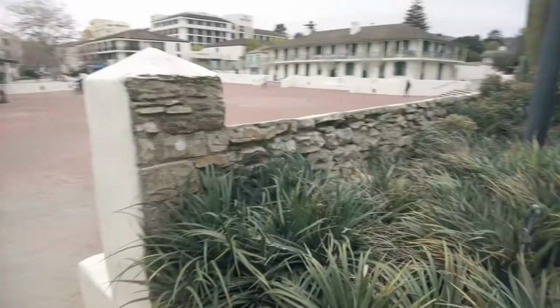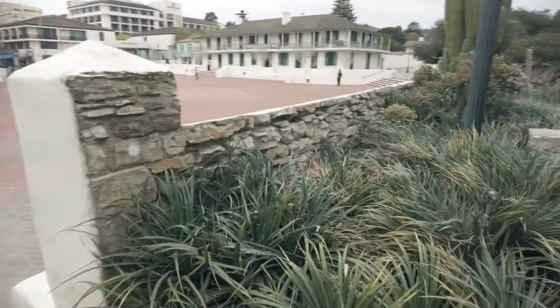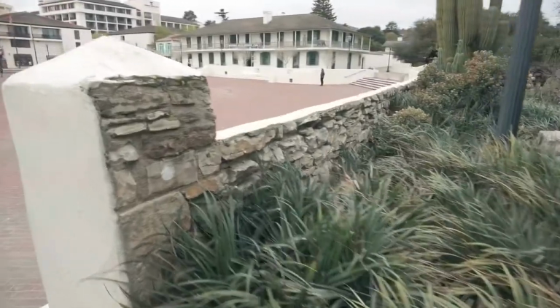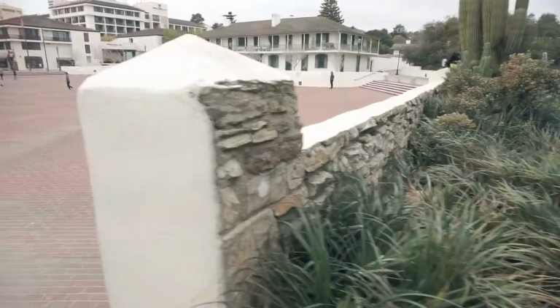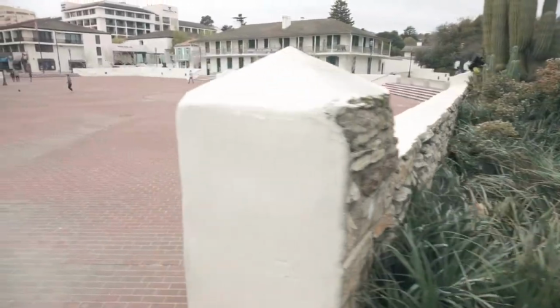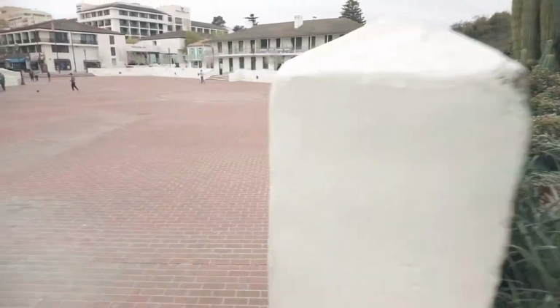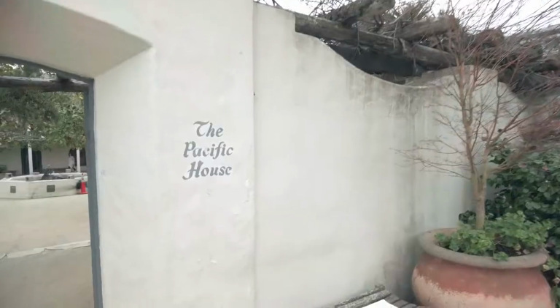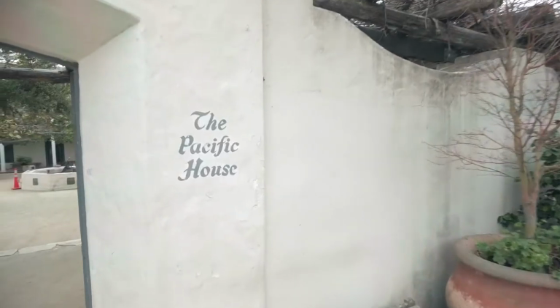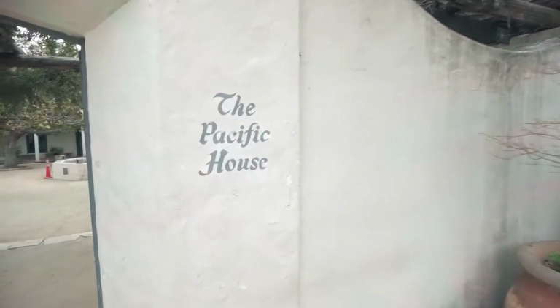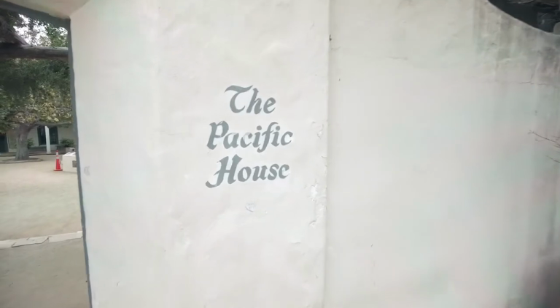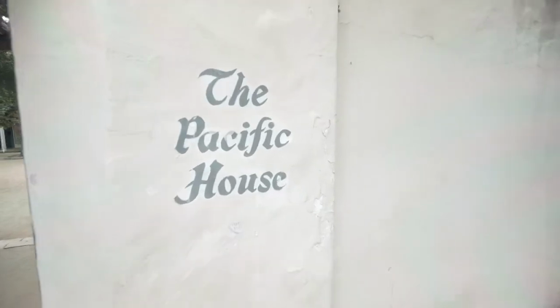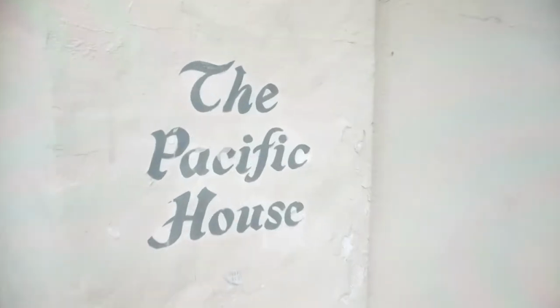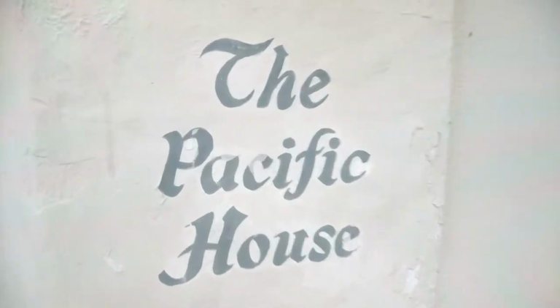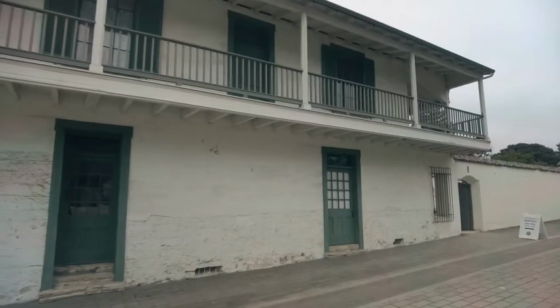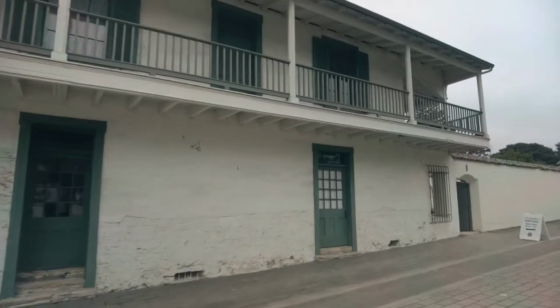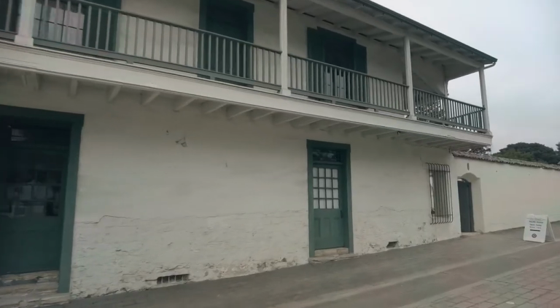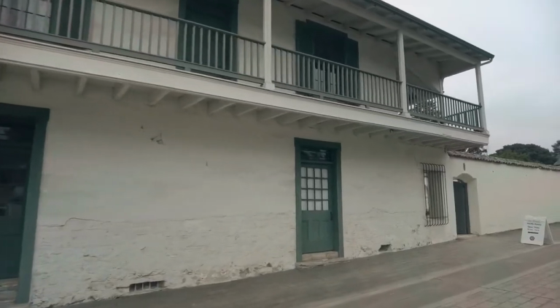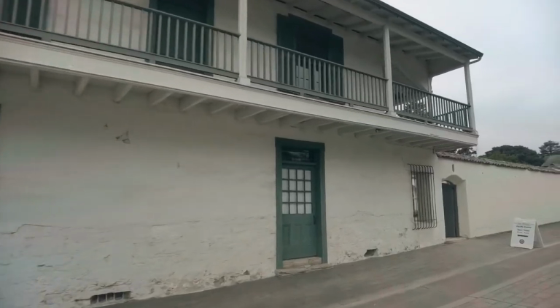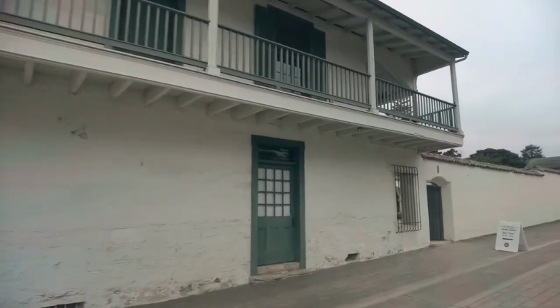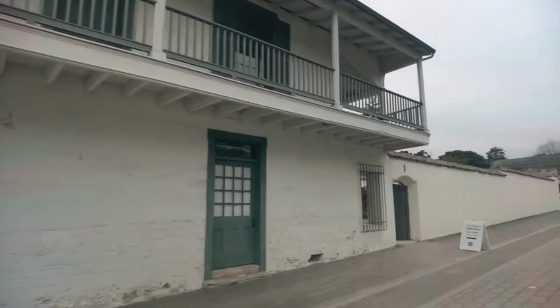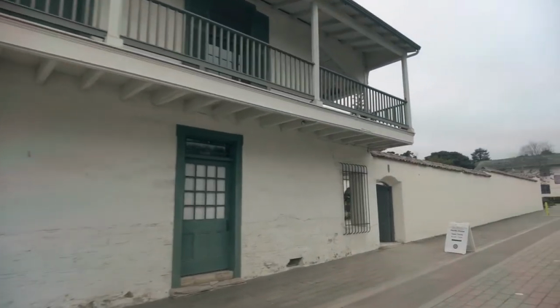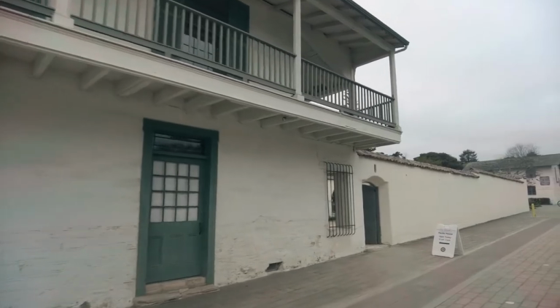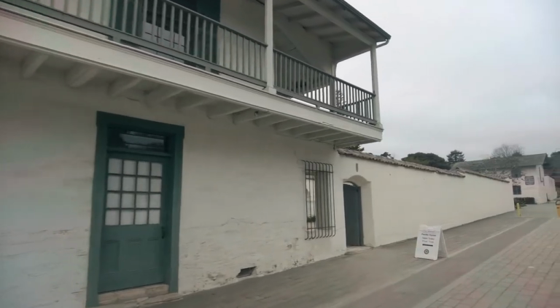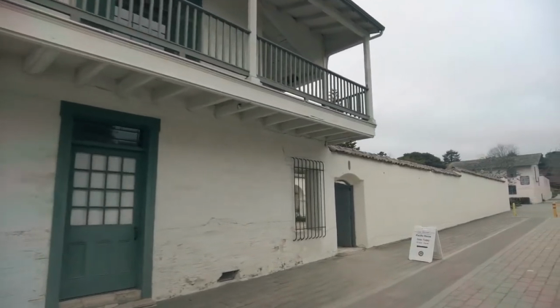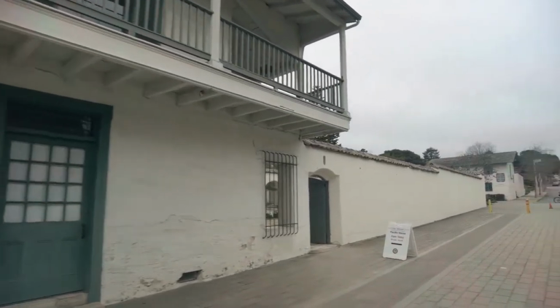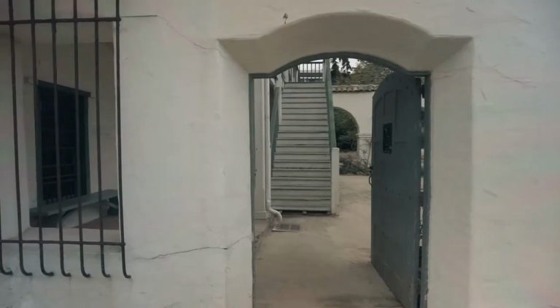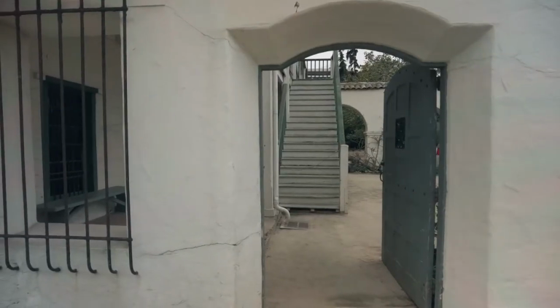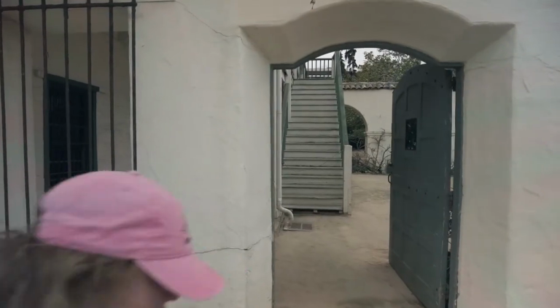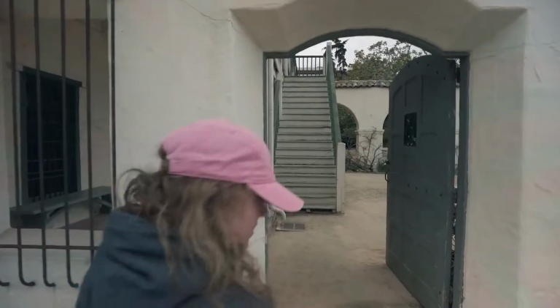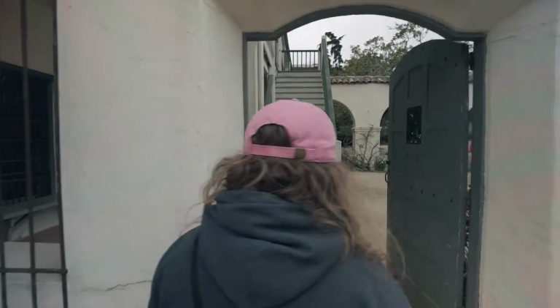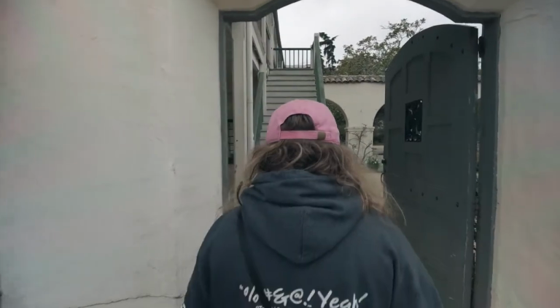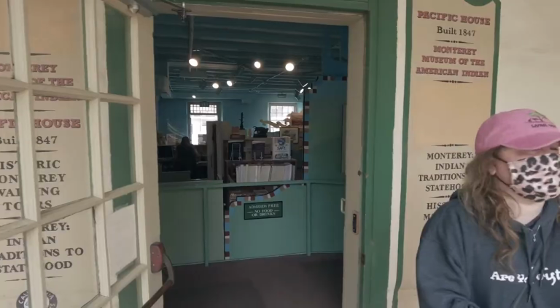Because the Custom House was so small, we decided to go check out the Pacific House. It was constructed in 1847 to be used as storage for the U.S. Navy during their occupation of Monterey. Since then, the two-story adobe building has been used as a courthouse, a pub, a church, and many other things.